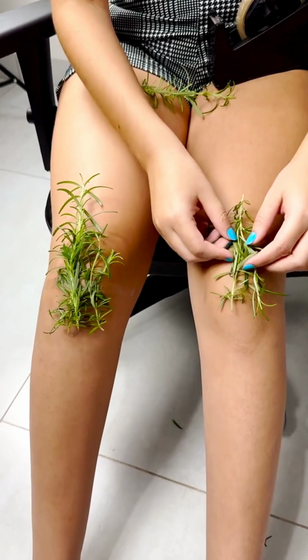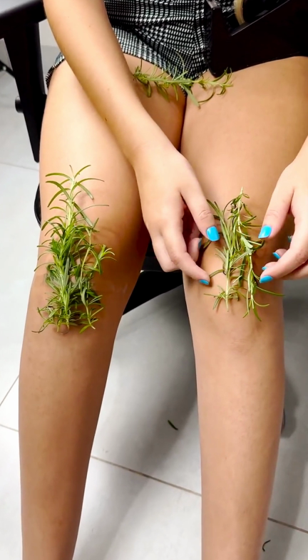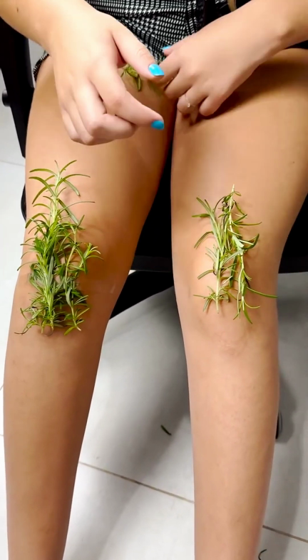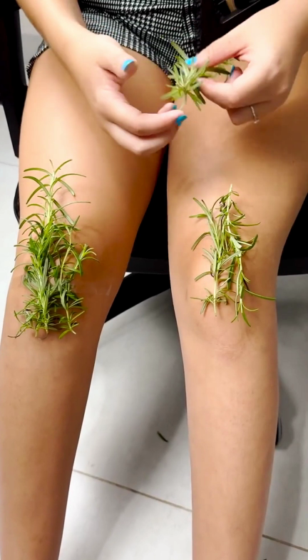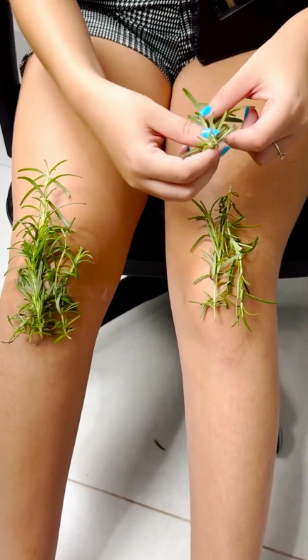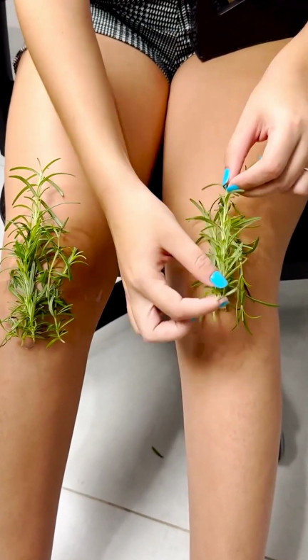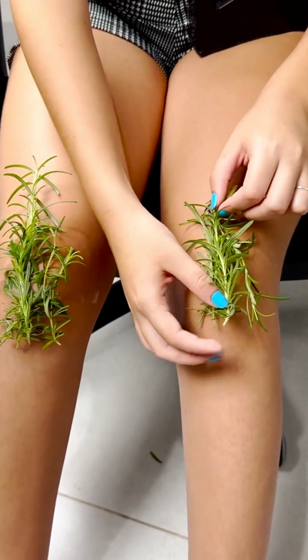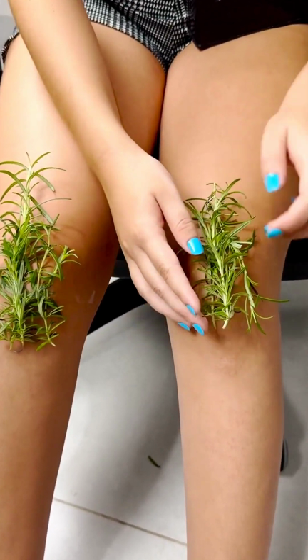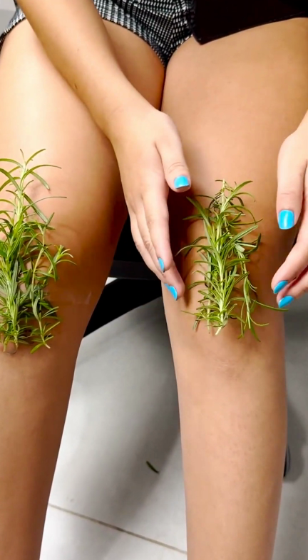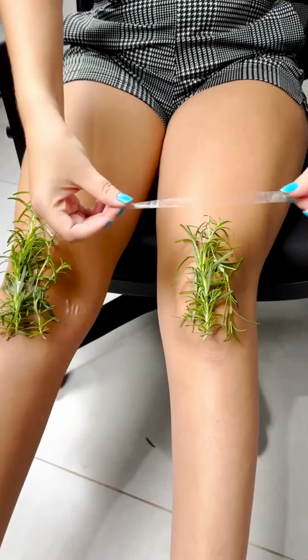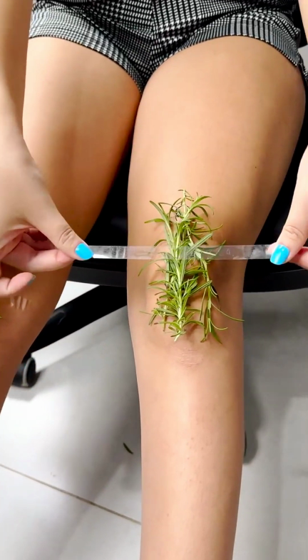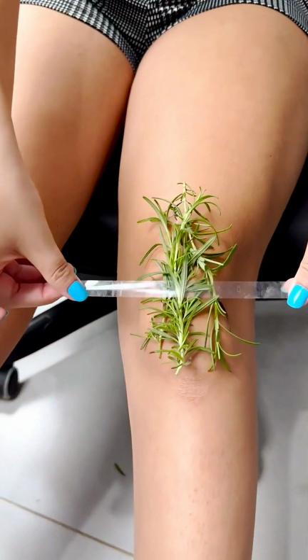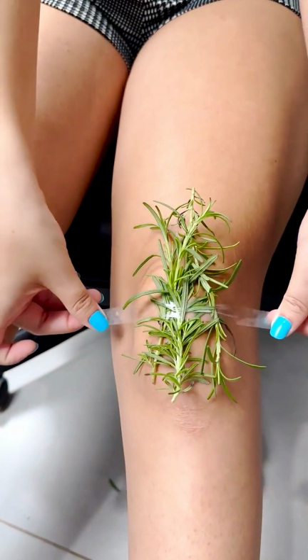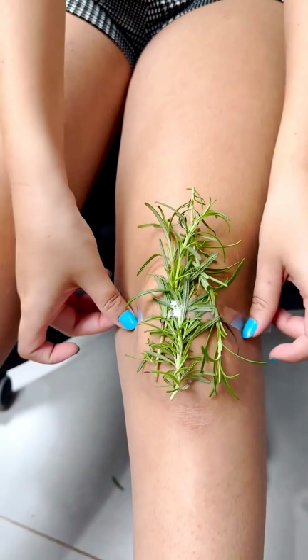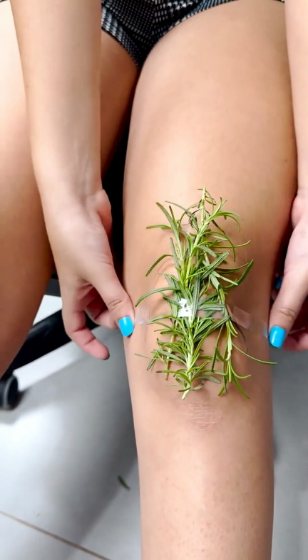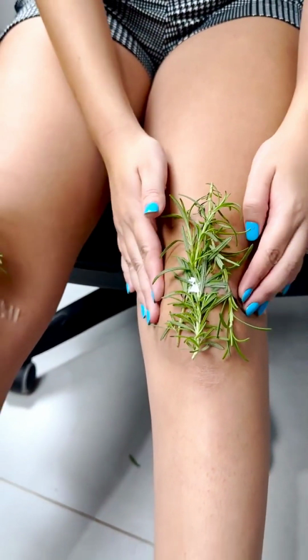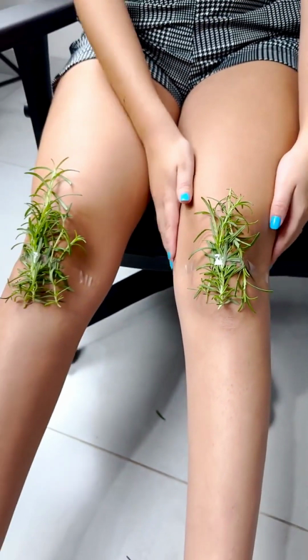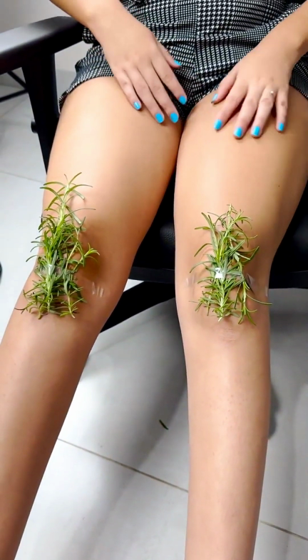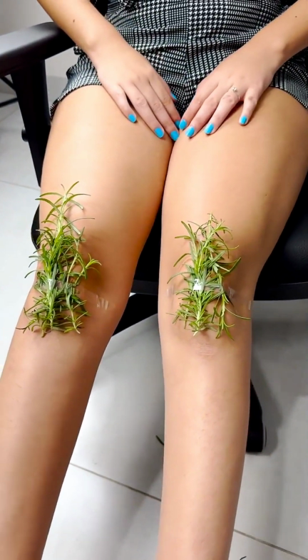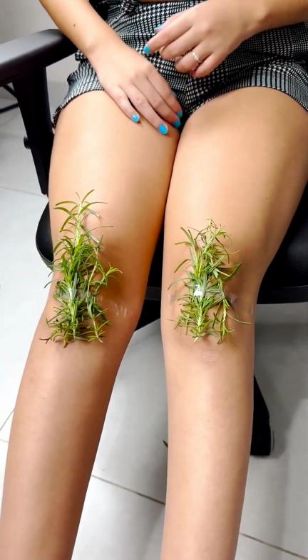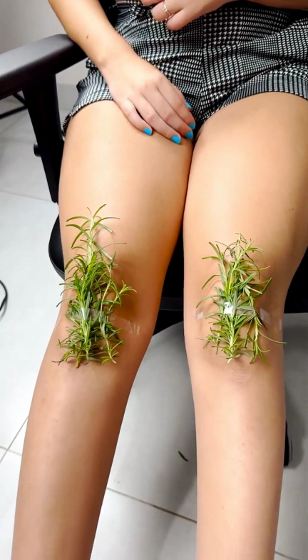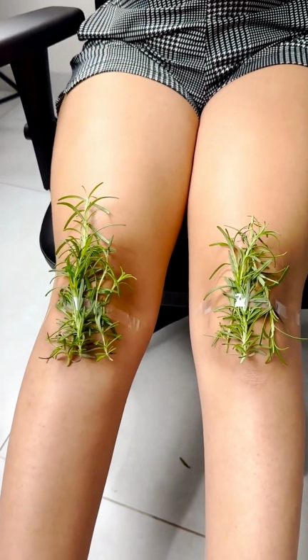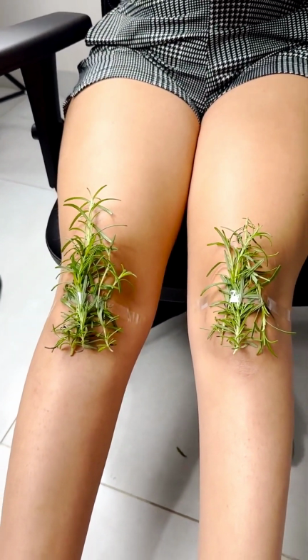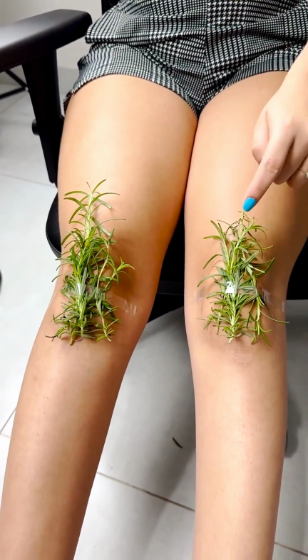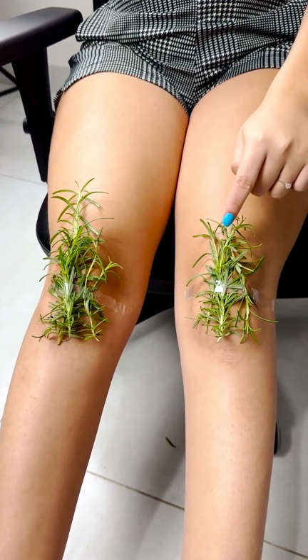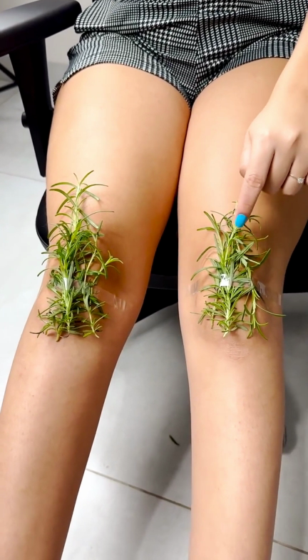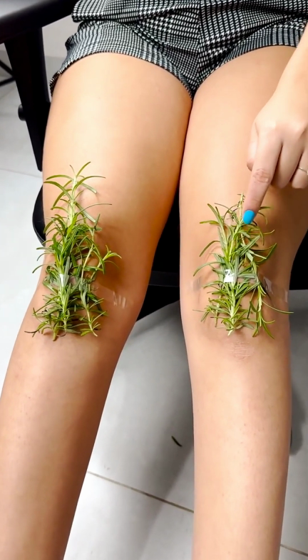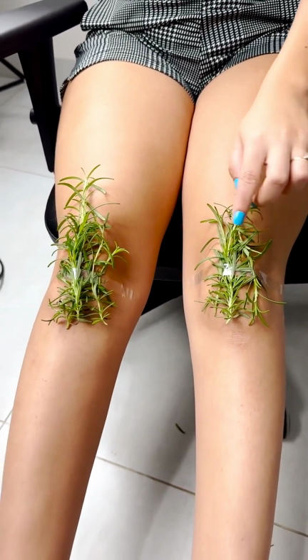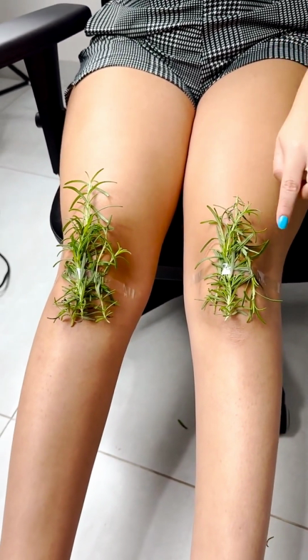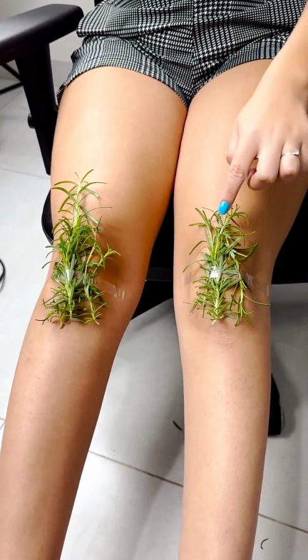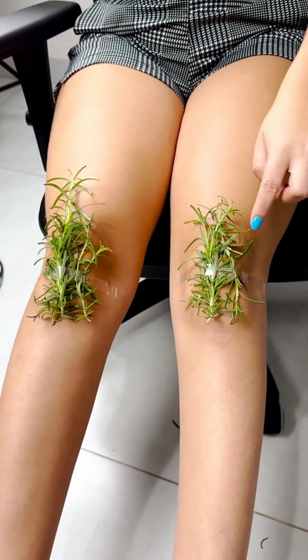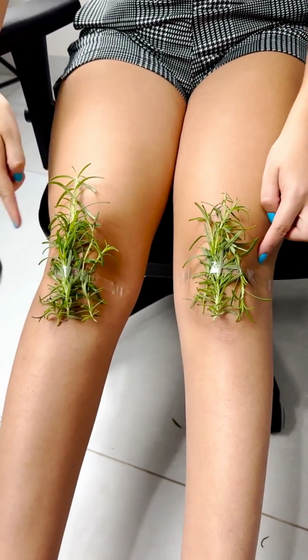A renowned orthopedist reveals the secret: just put rosemary on your knees. That's what happens when you put rosemary on your knees. This wonderful herb can transform your life or the life of someone close to you.